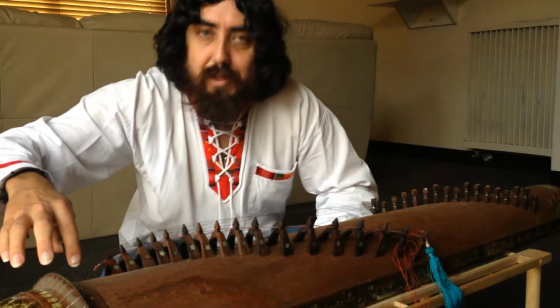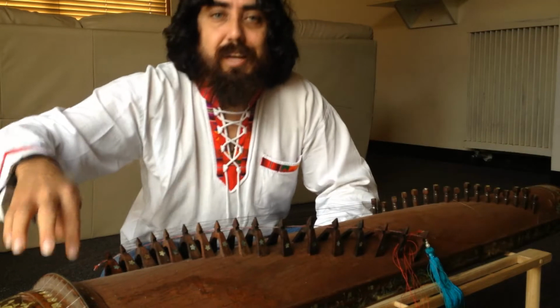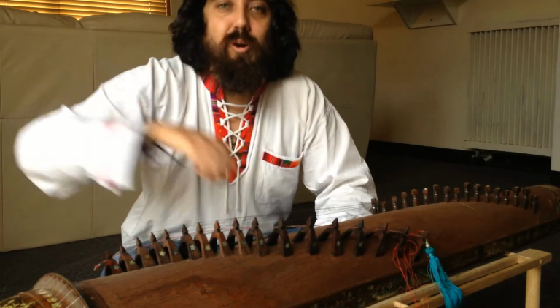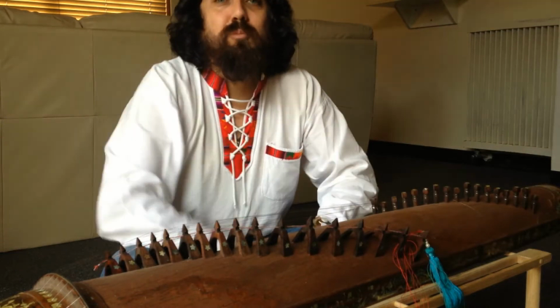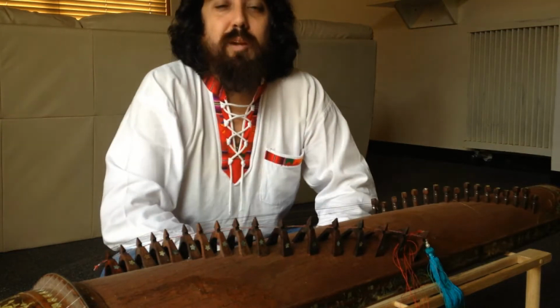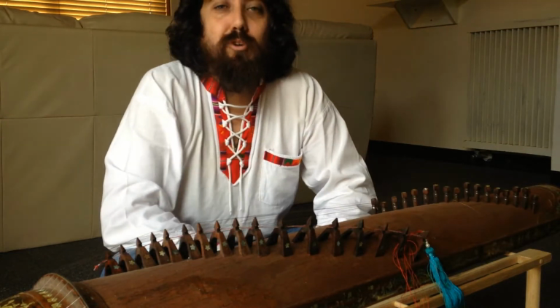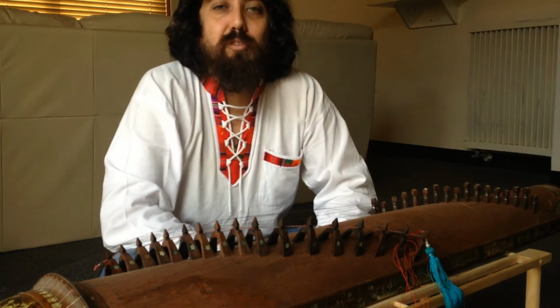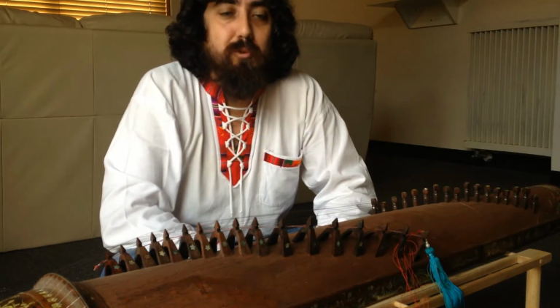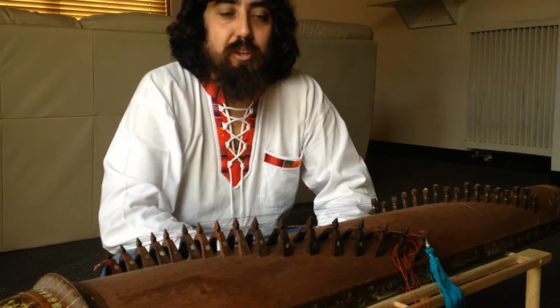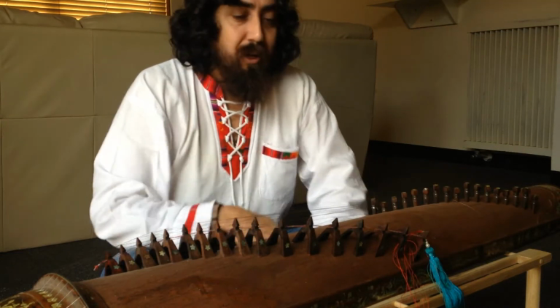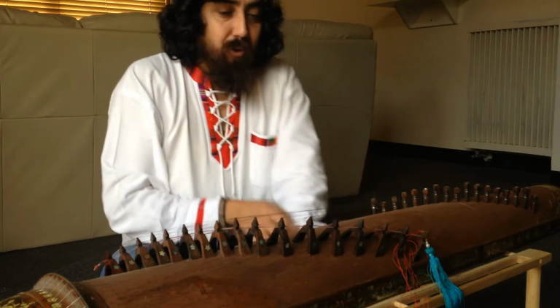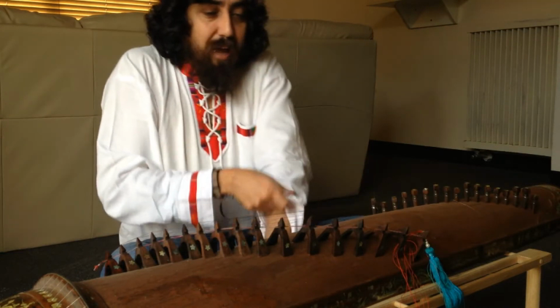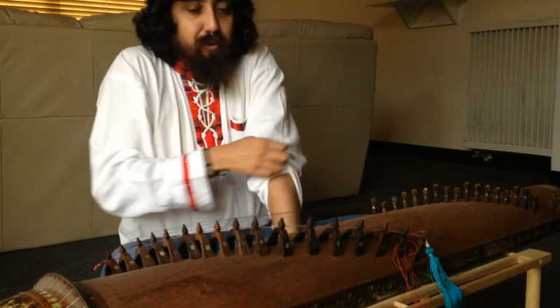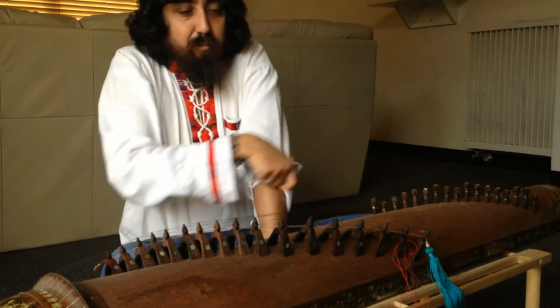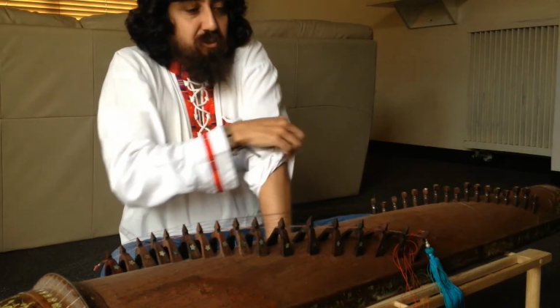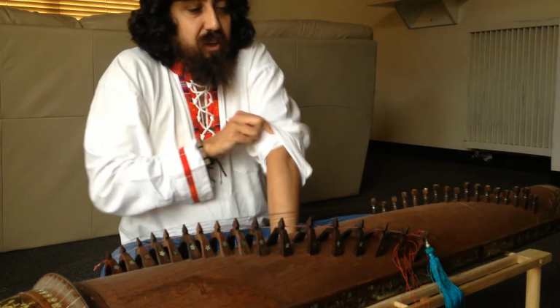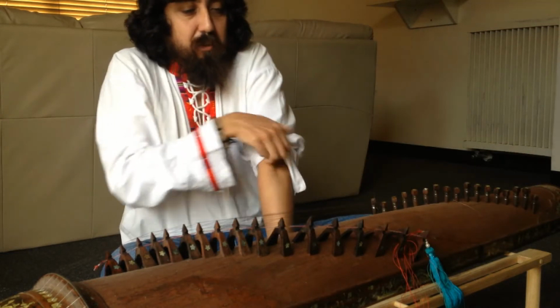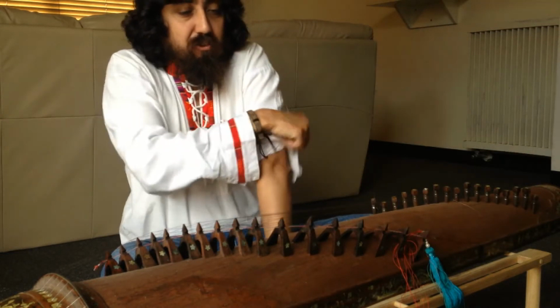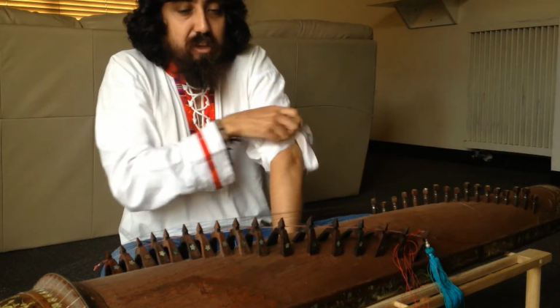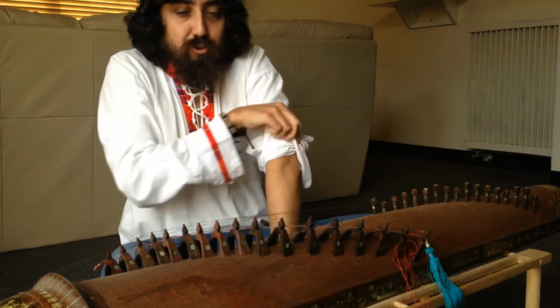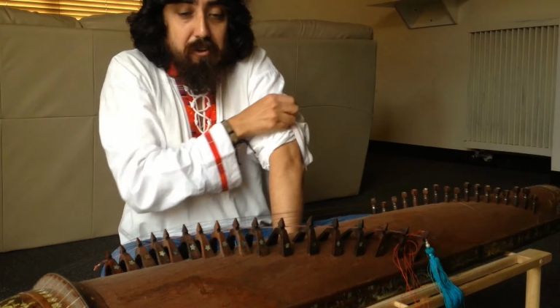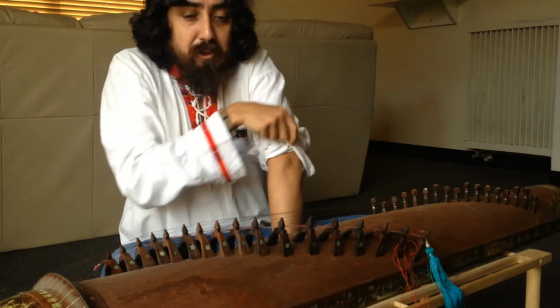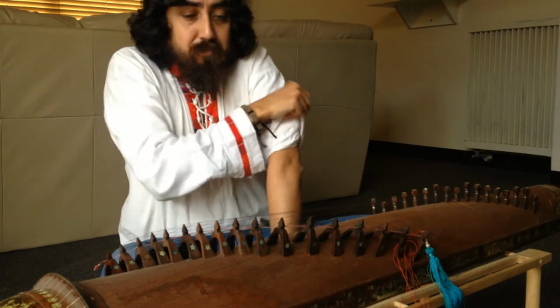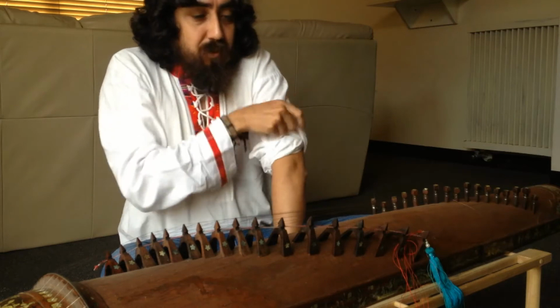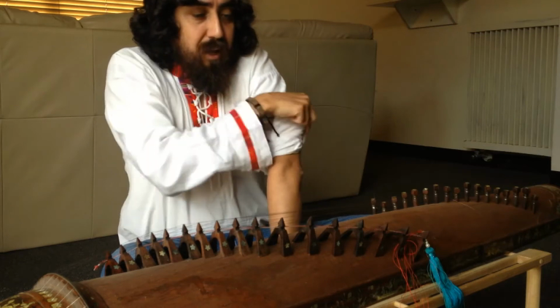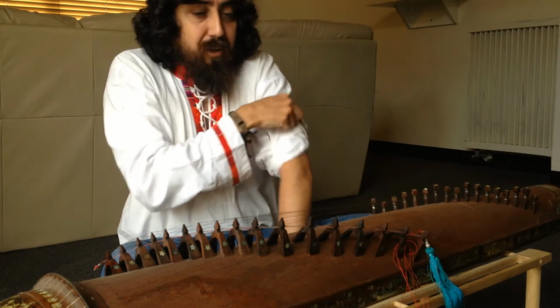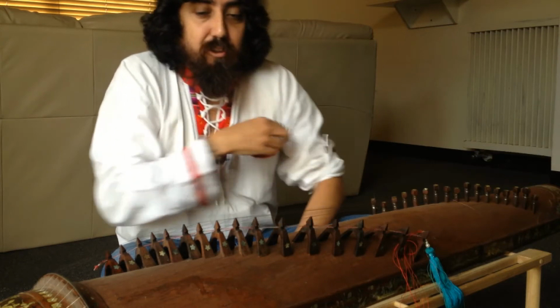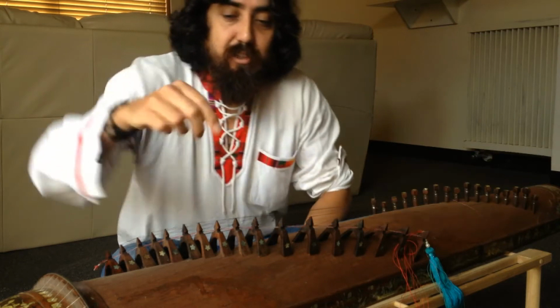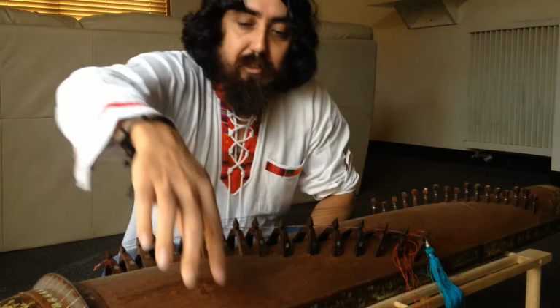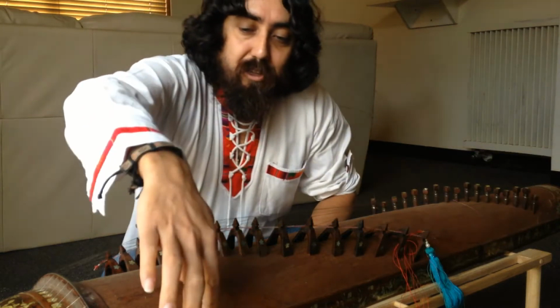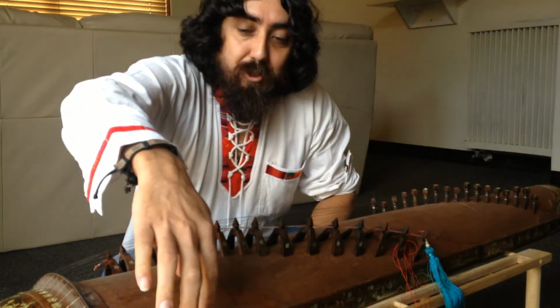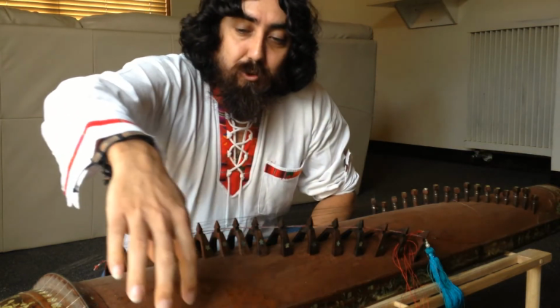Hey everyone, welcome to an episode of Simply Music. What I have in front of me is a Vietnamese Dan Tran, and as you can see it sounds pretty cool.